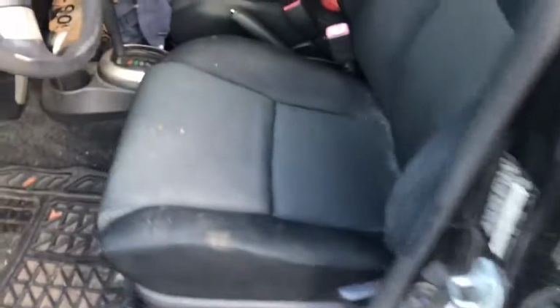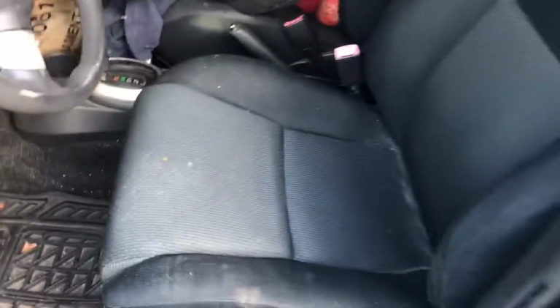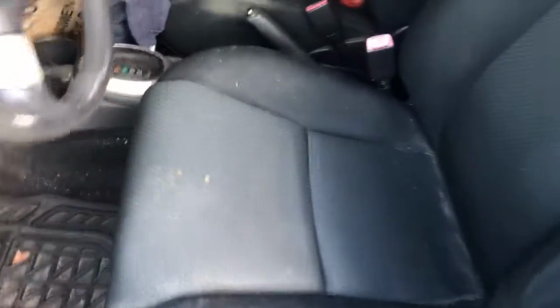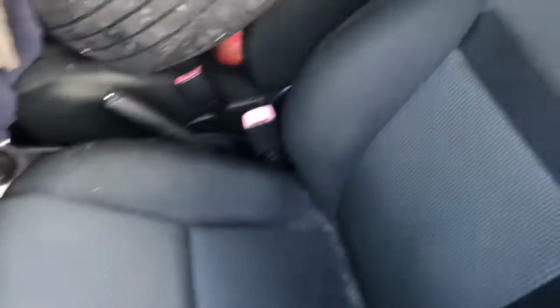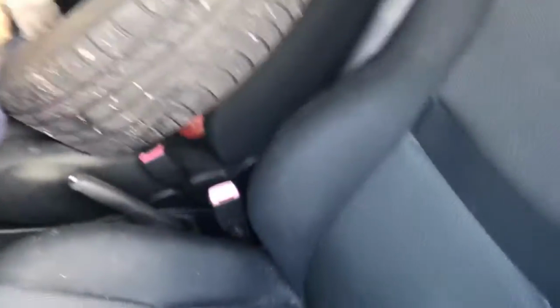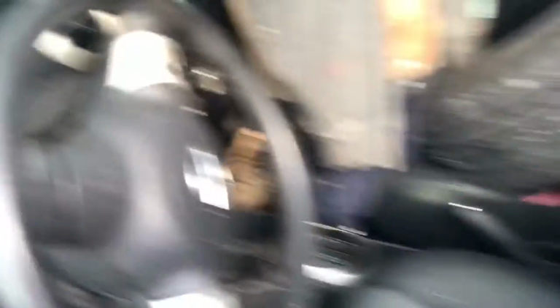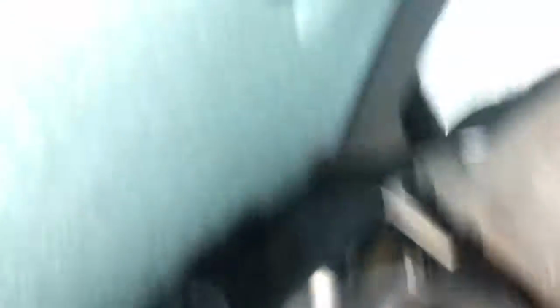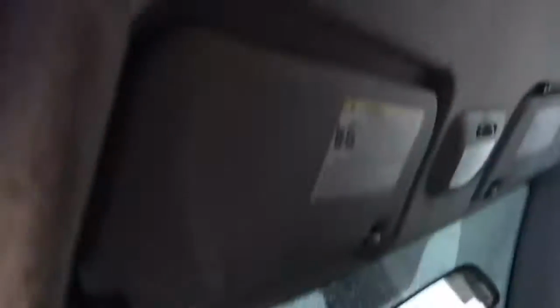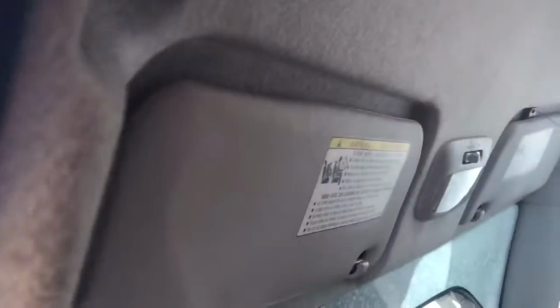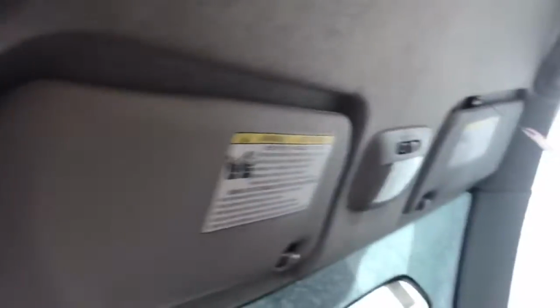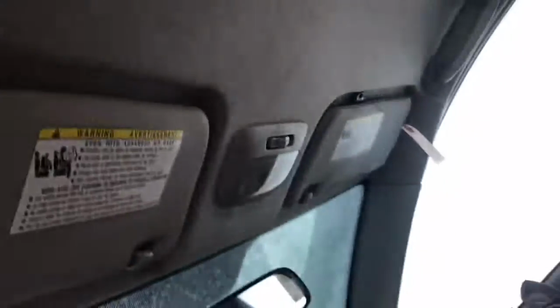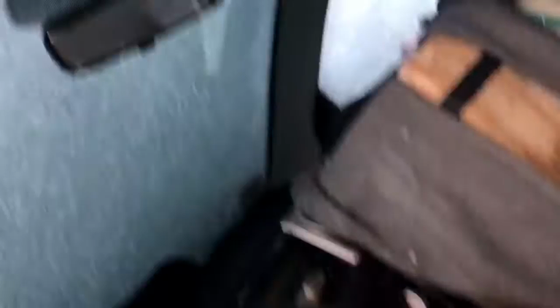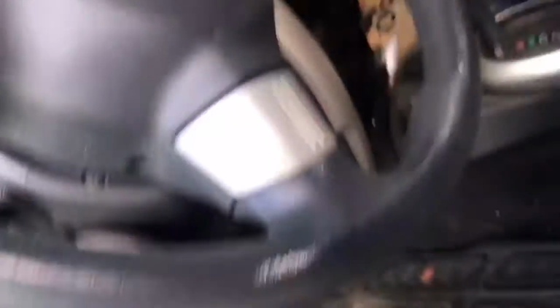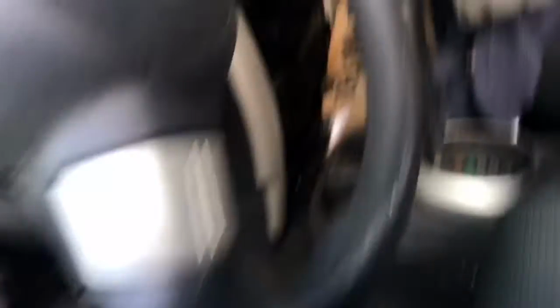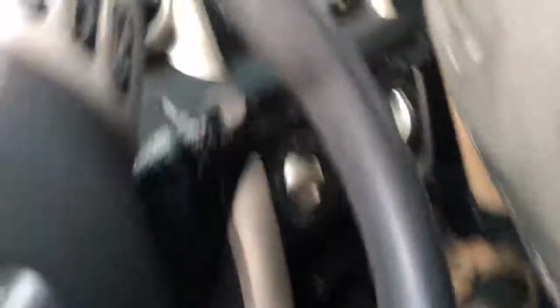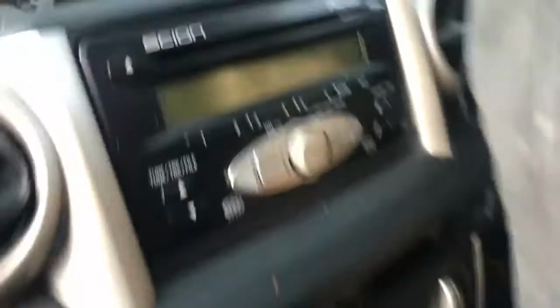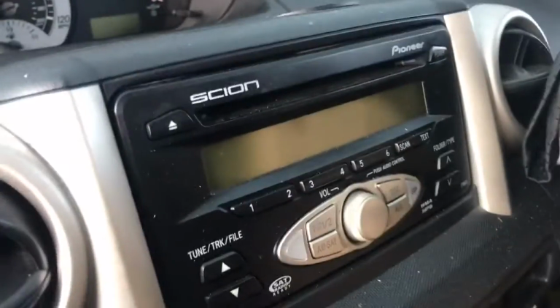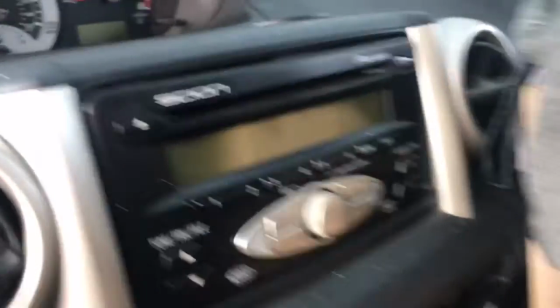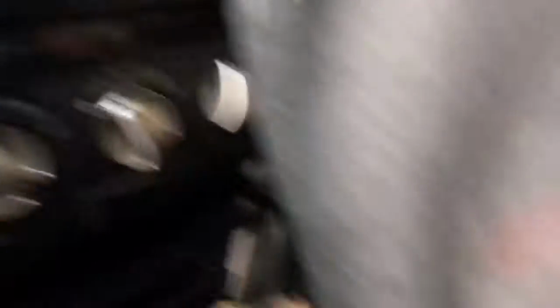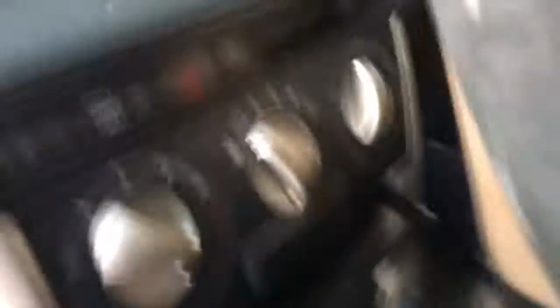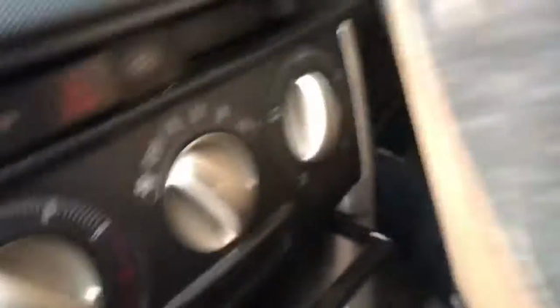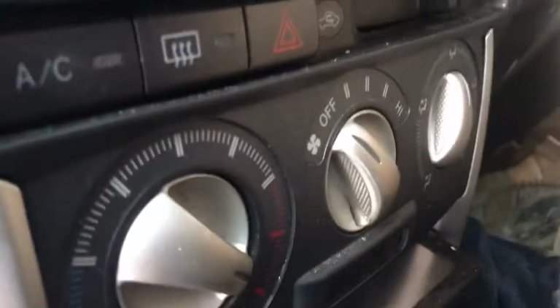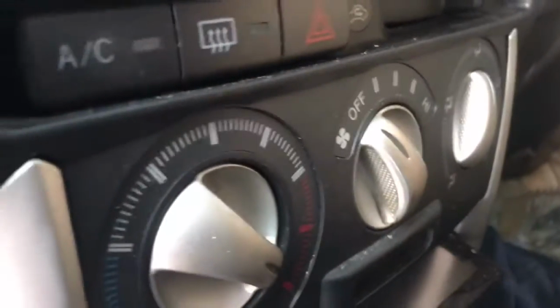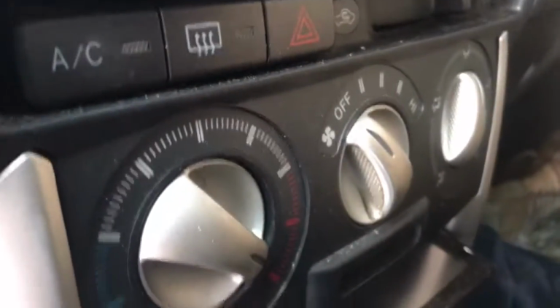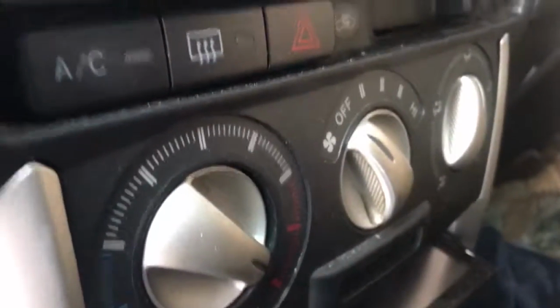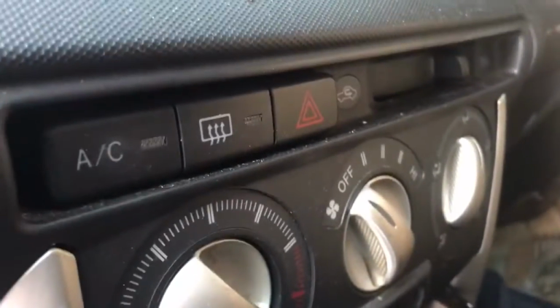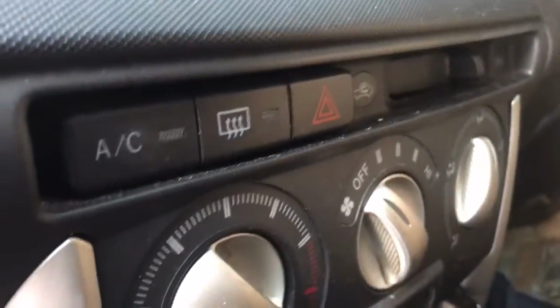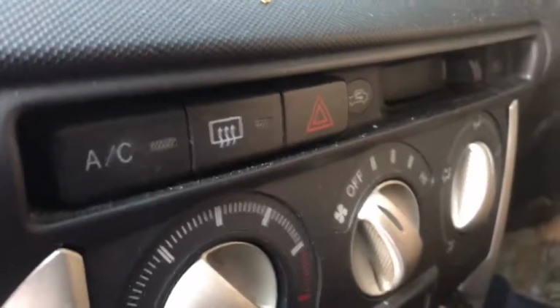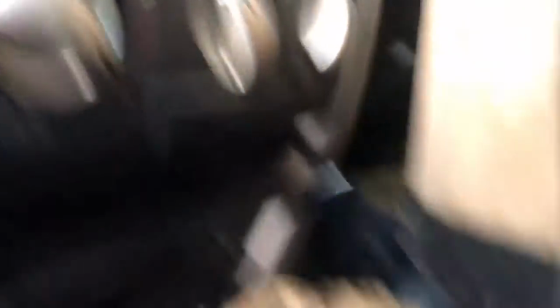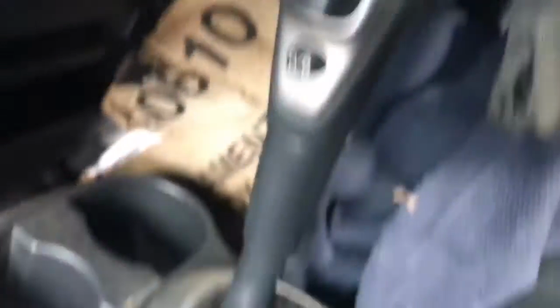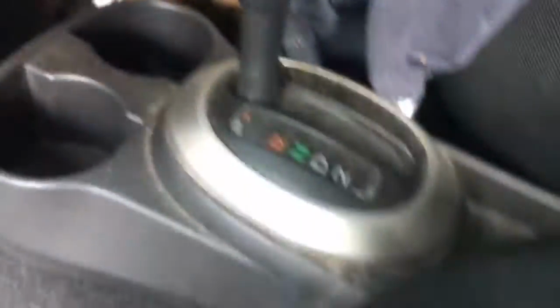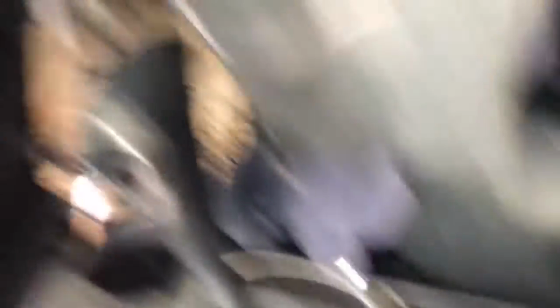Black clock holes in the seat. Visors. Pioneer radio. Heating and air control manual. Heated defrost.